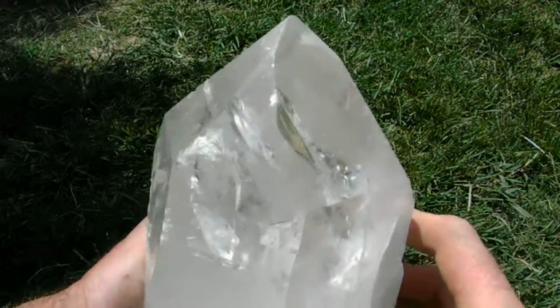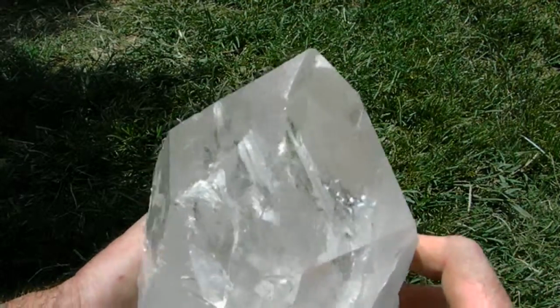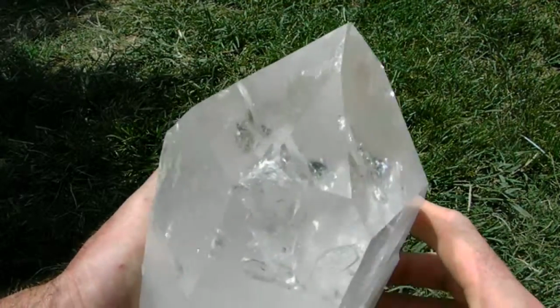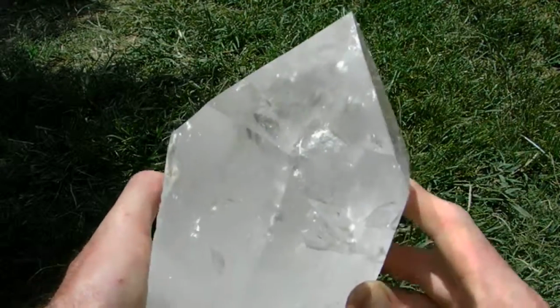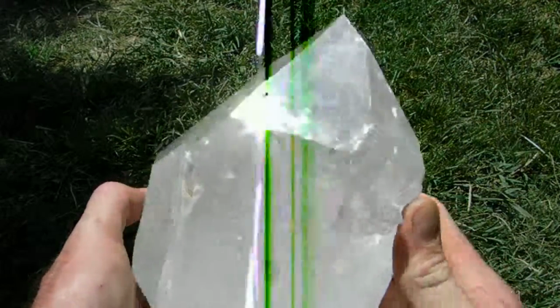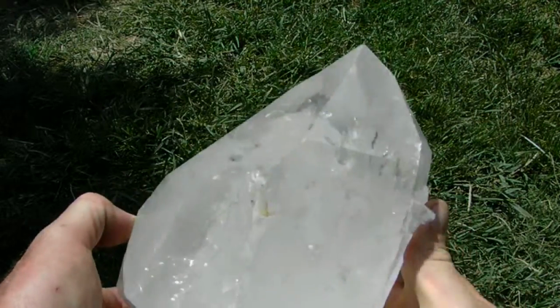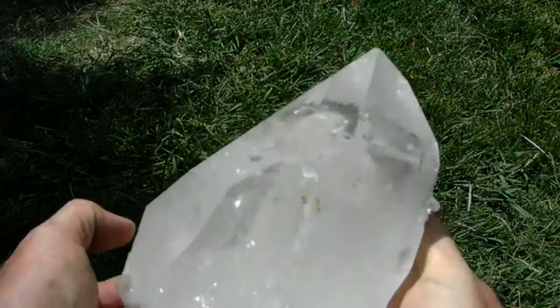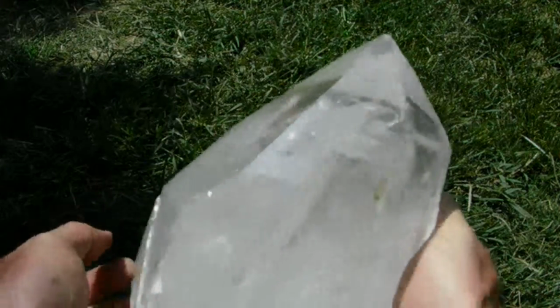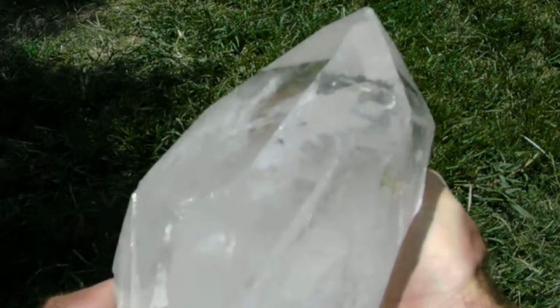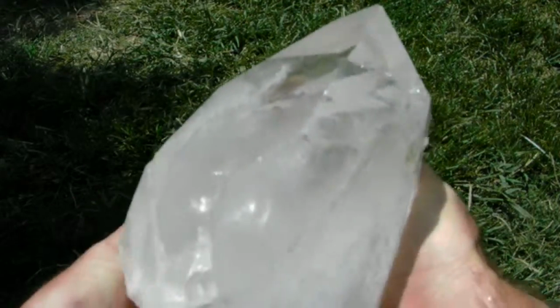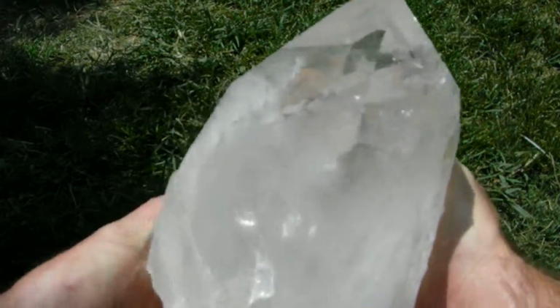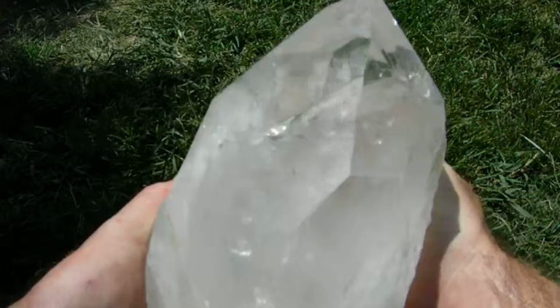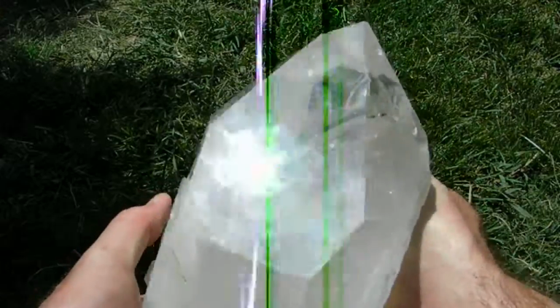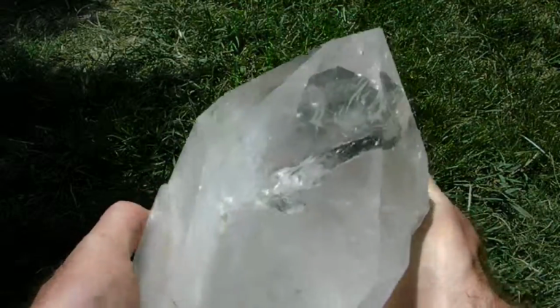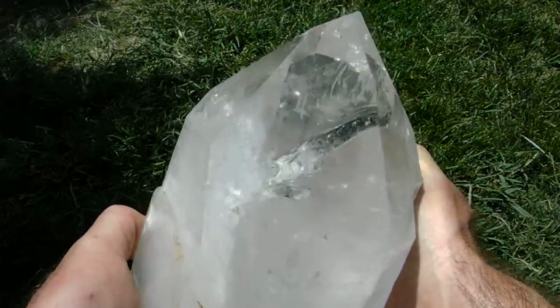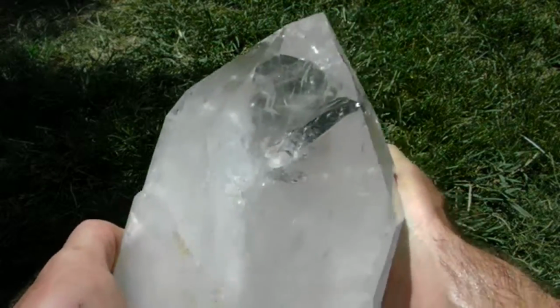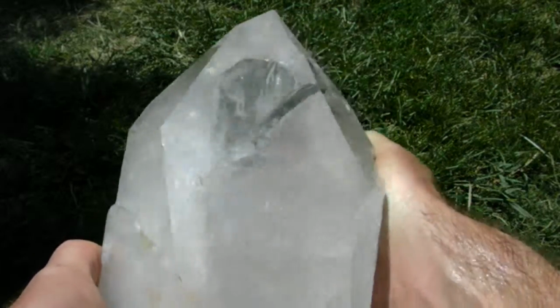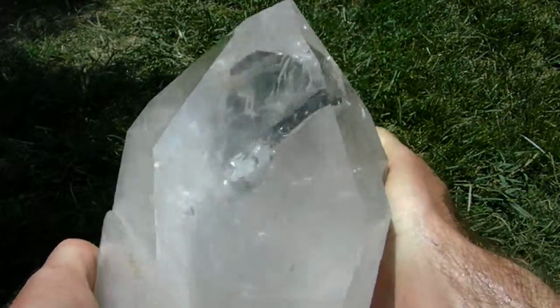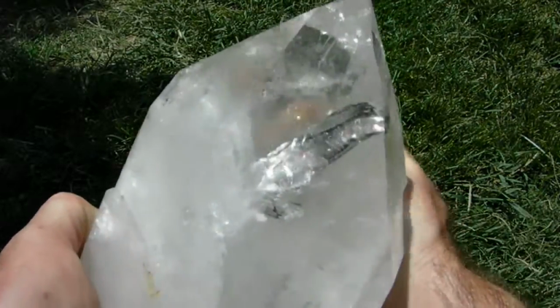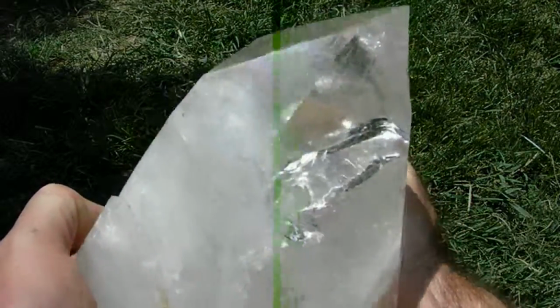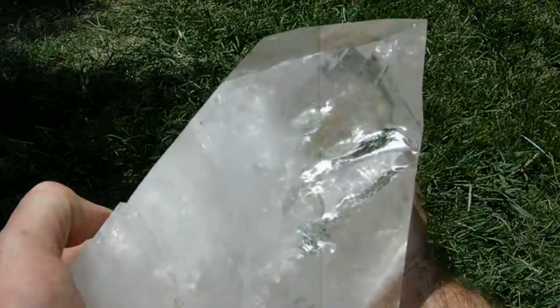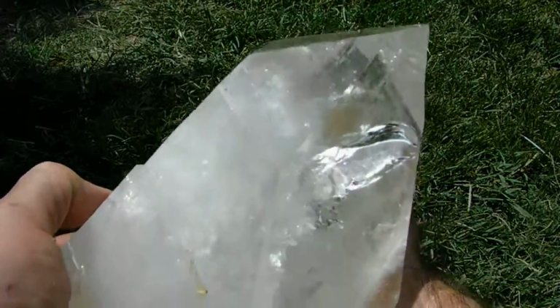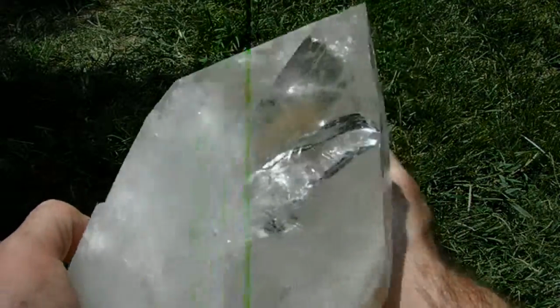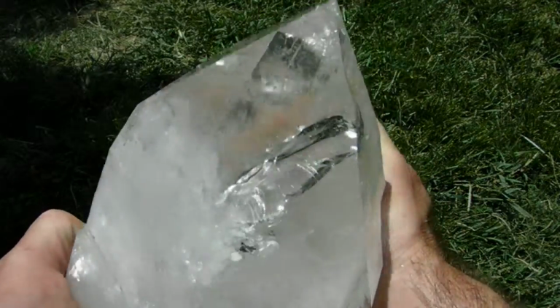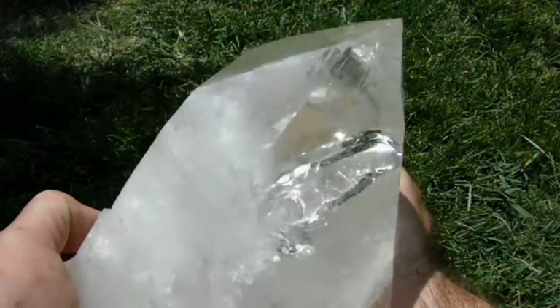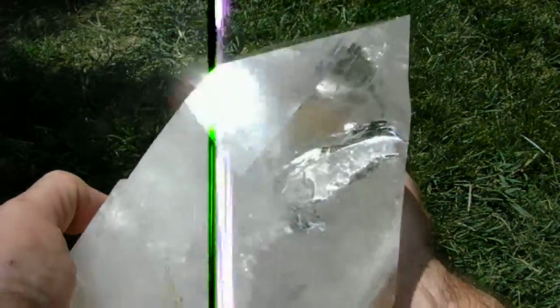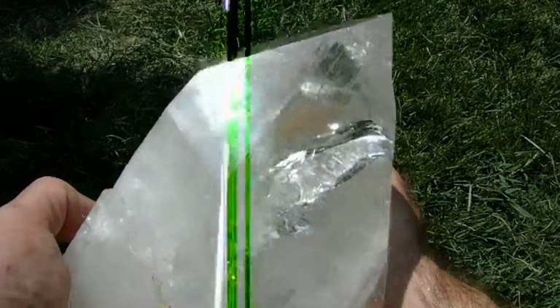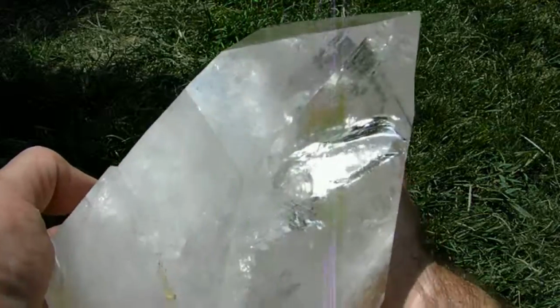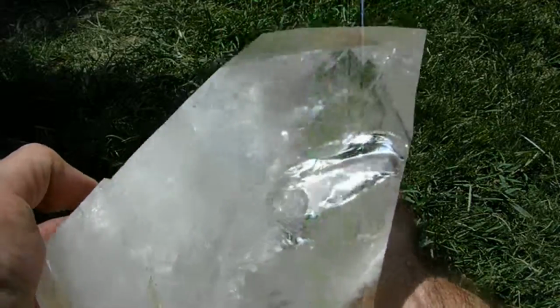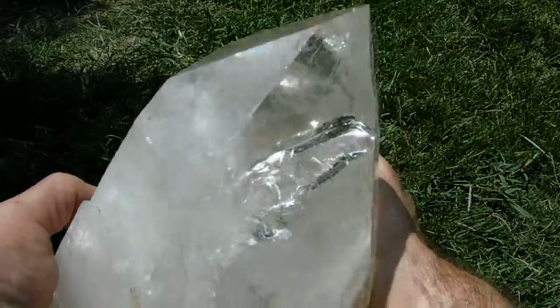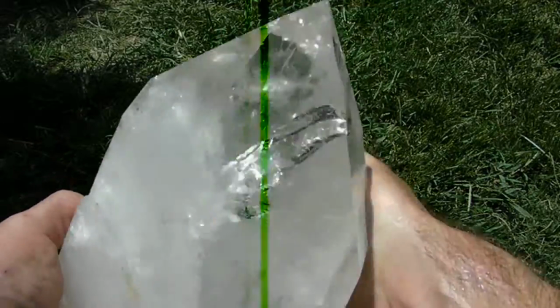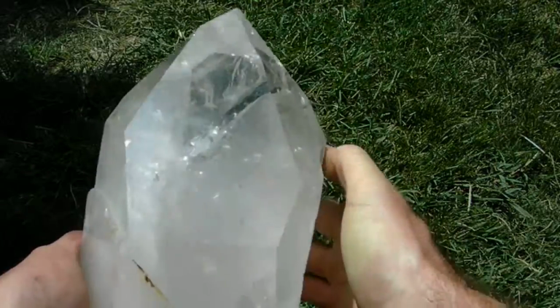This point is super clear with the highest shine. The display is perfect. It has a killer rainbow right there on the inside.